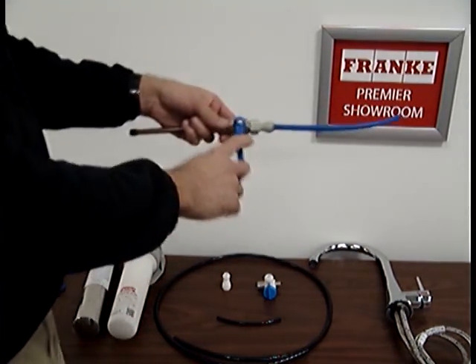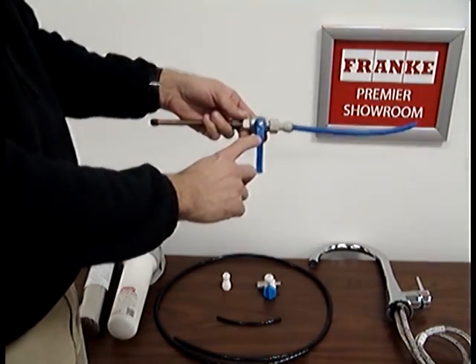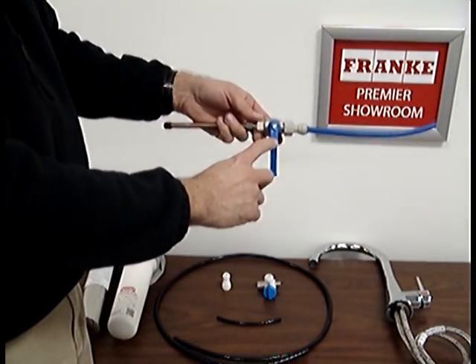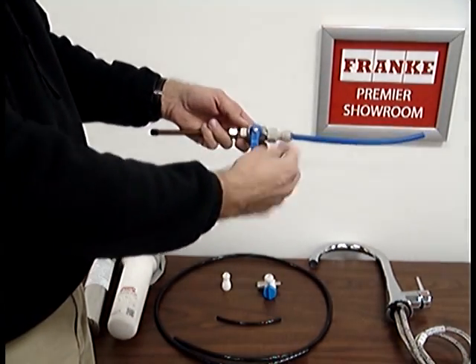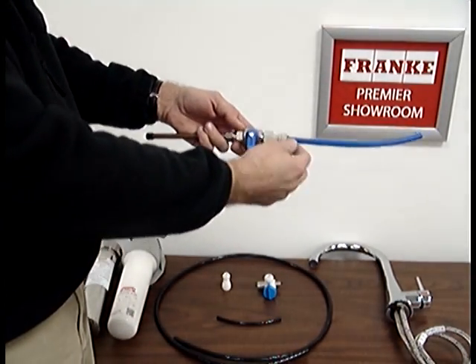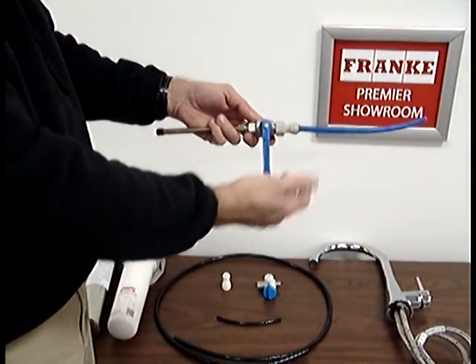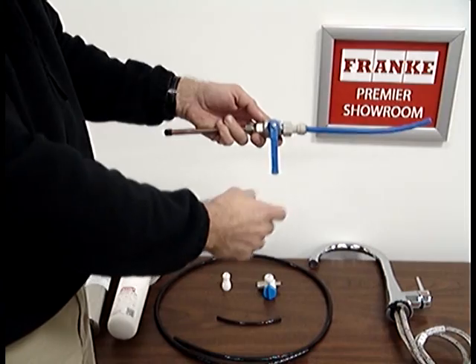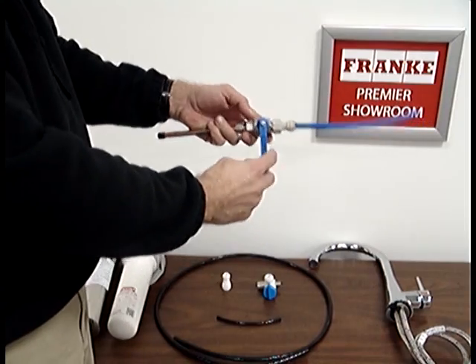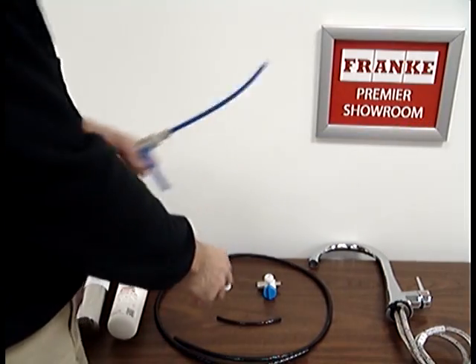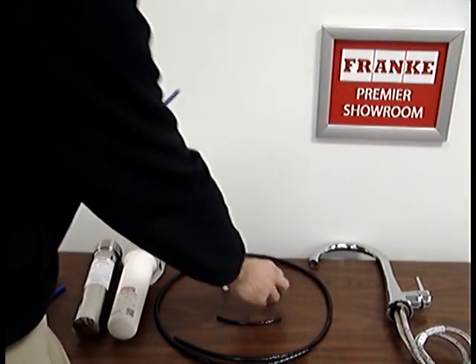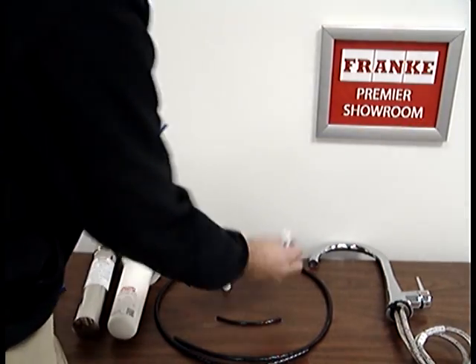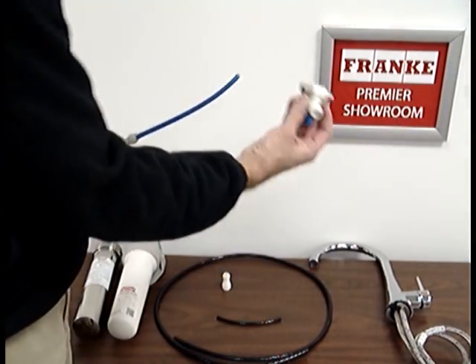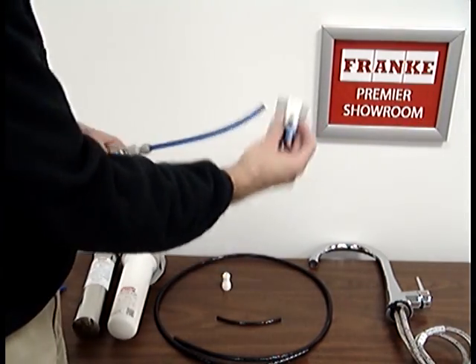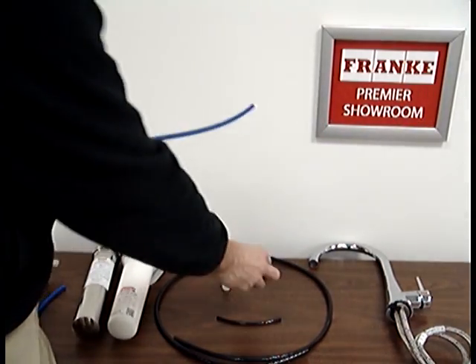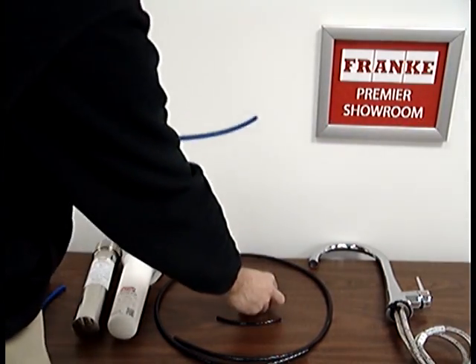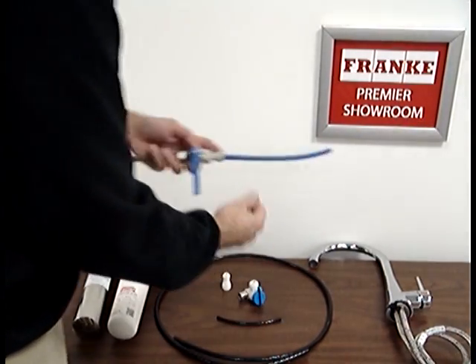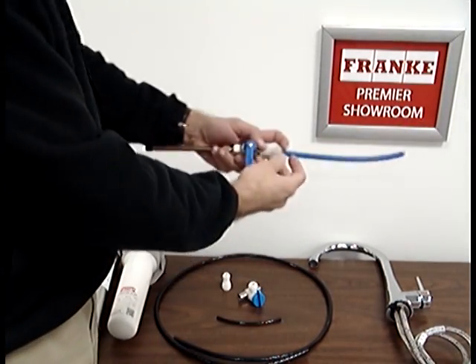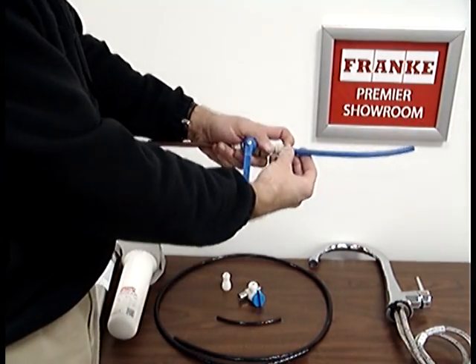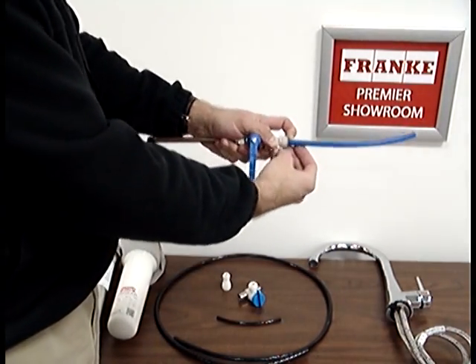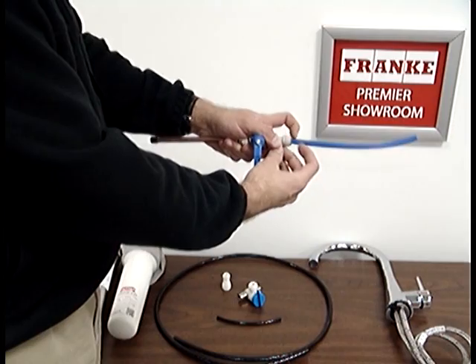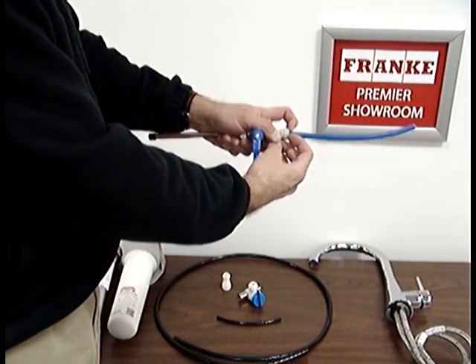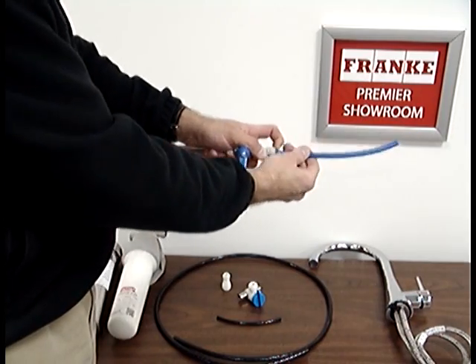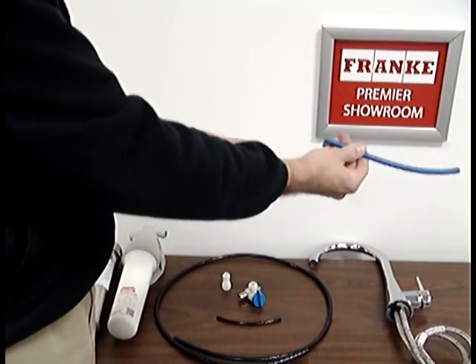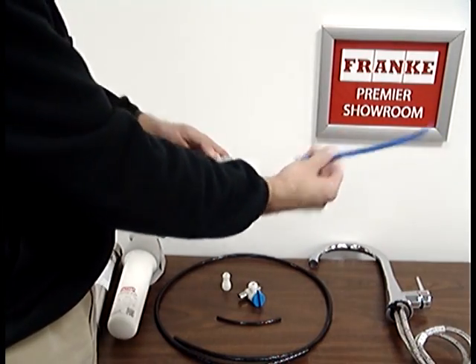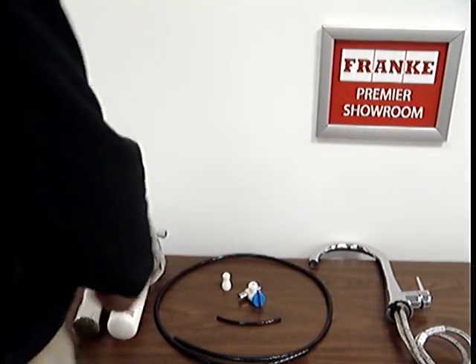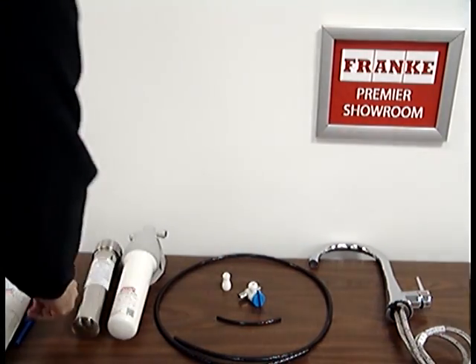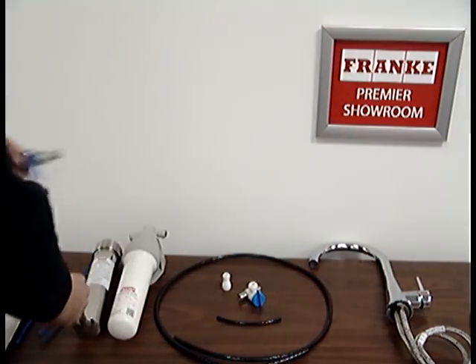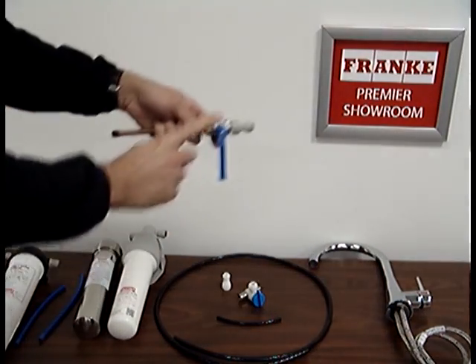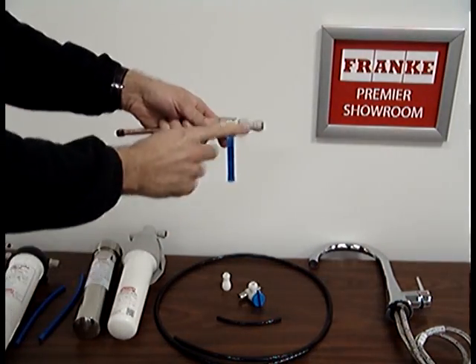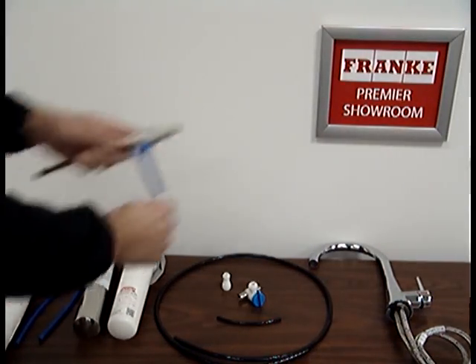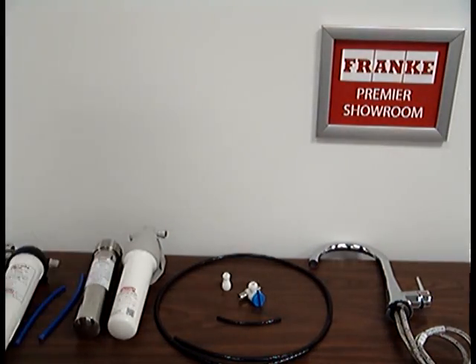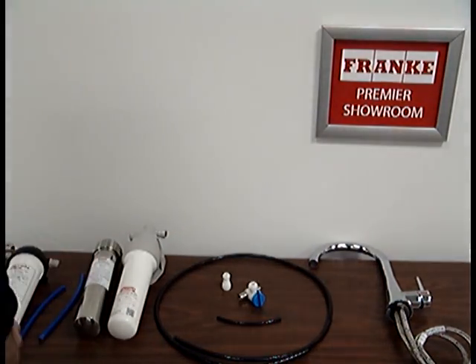The shutoff valve you're just going to leave in place, because the kit comes with a new shutoff valve. Just press on the collar, remove it, and then you won't use this old shutoff valve any longer.